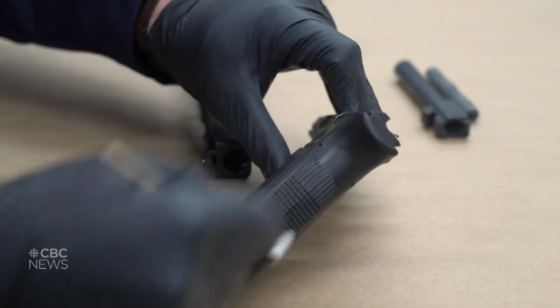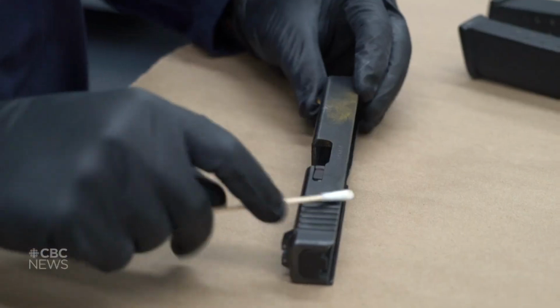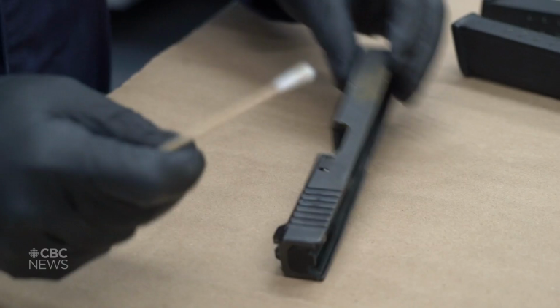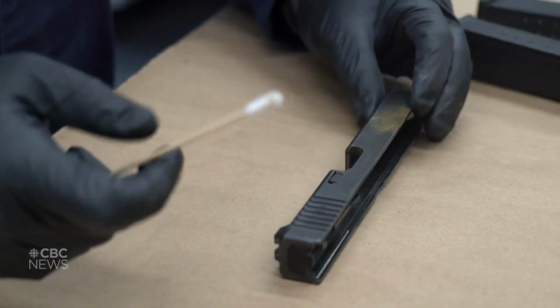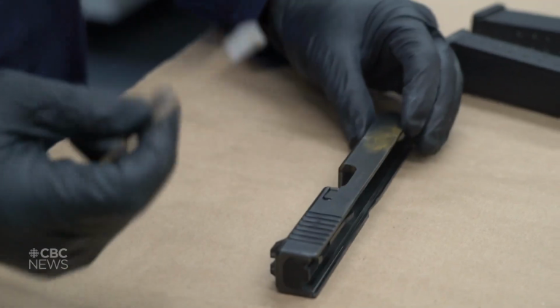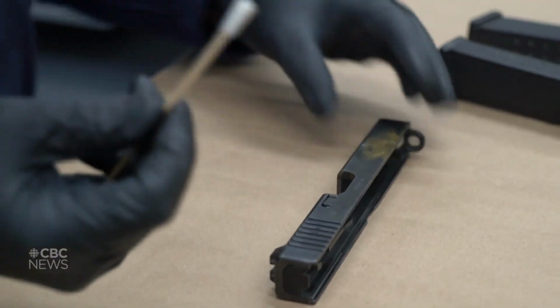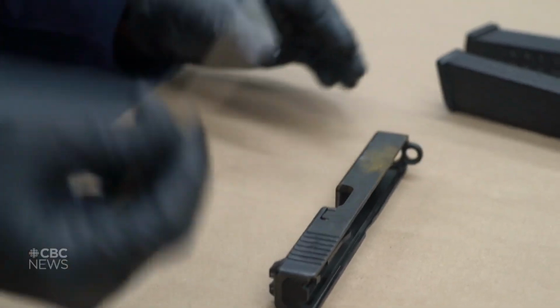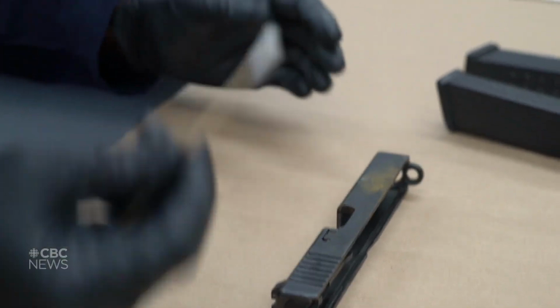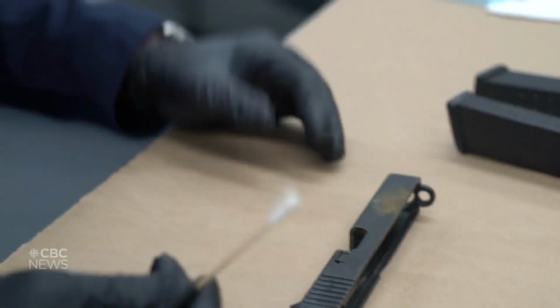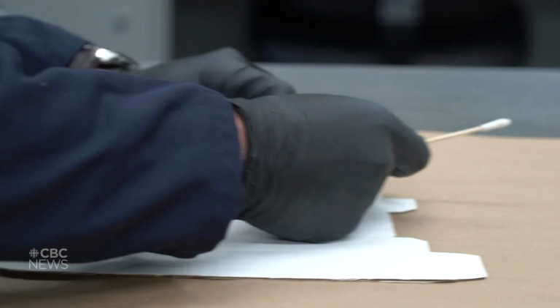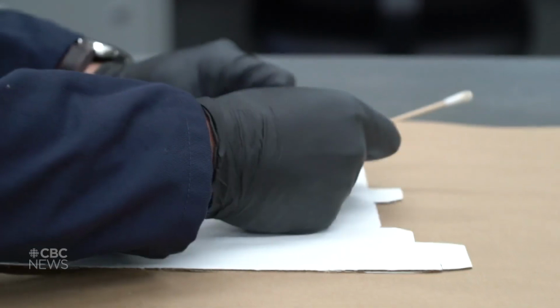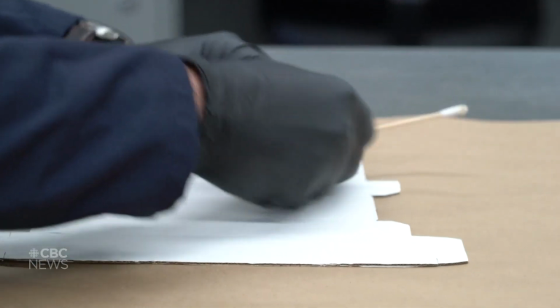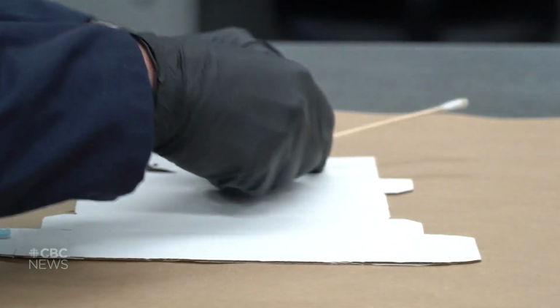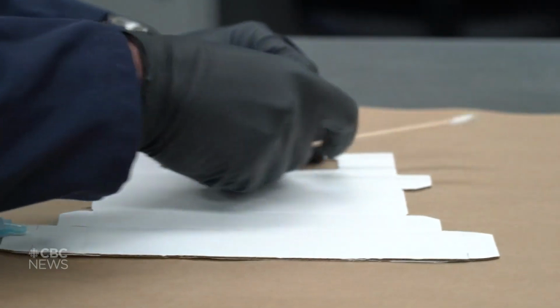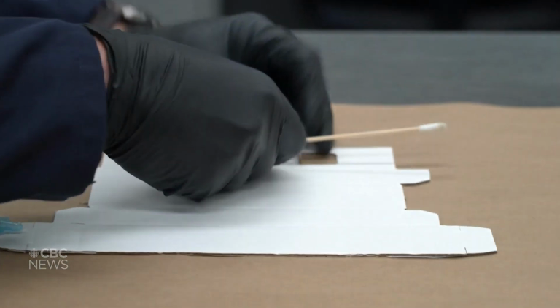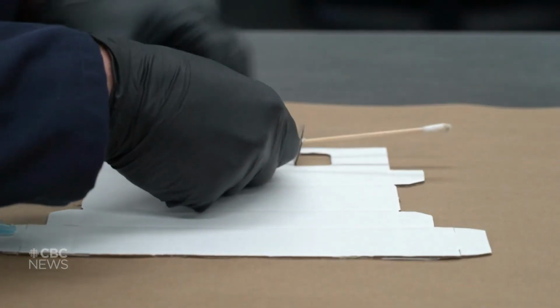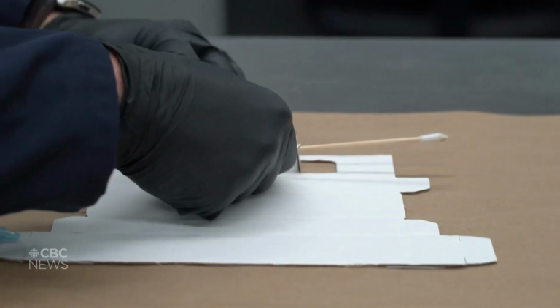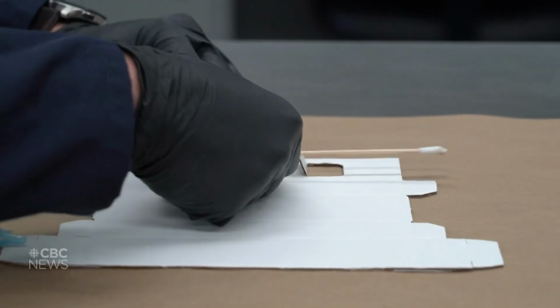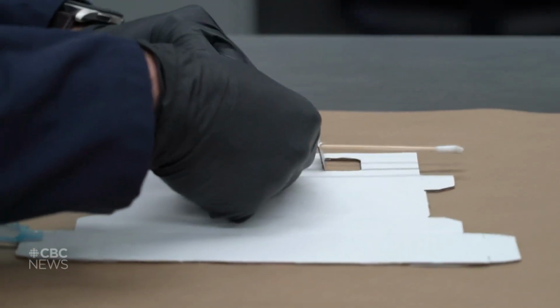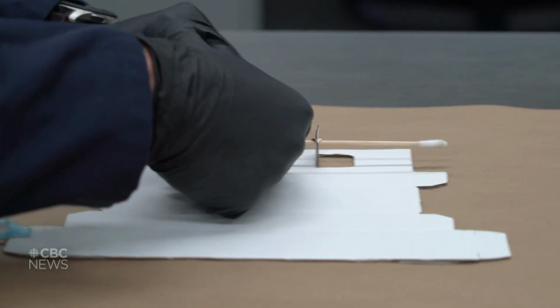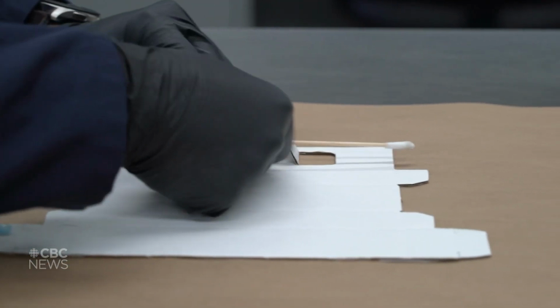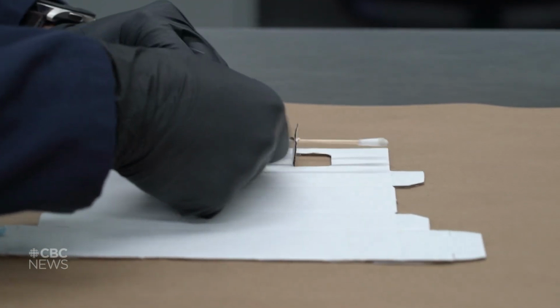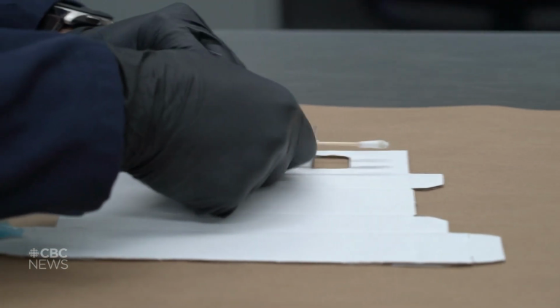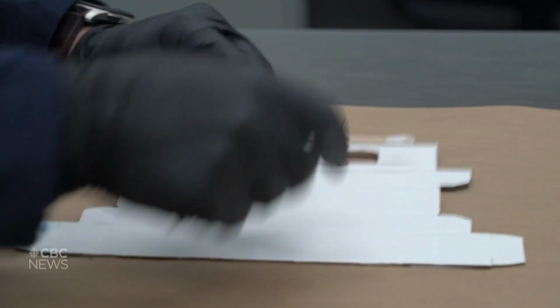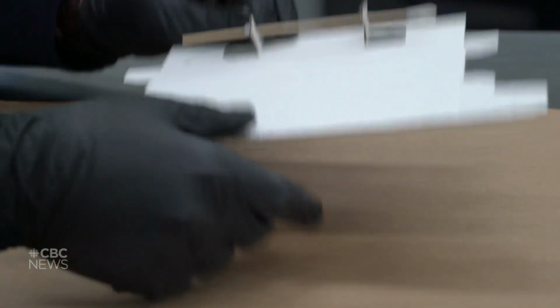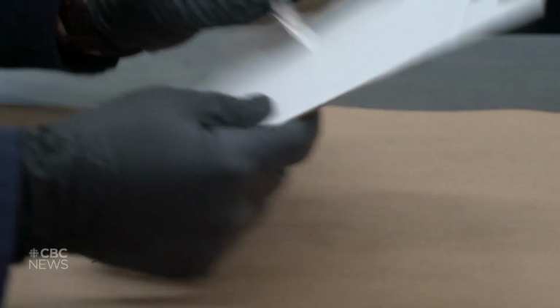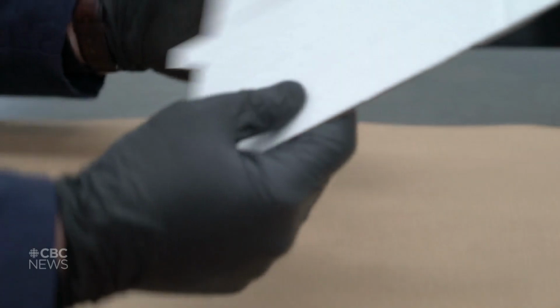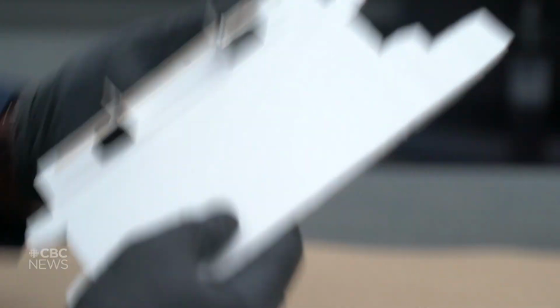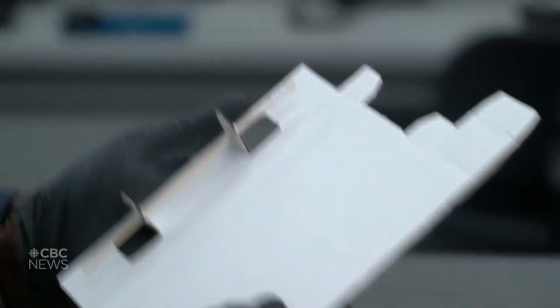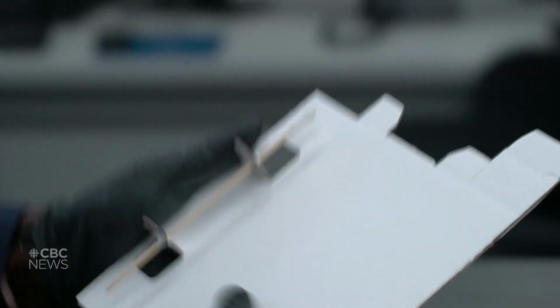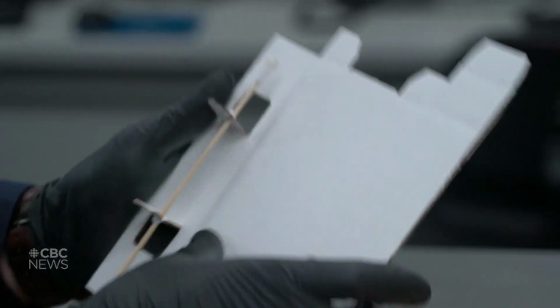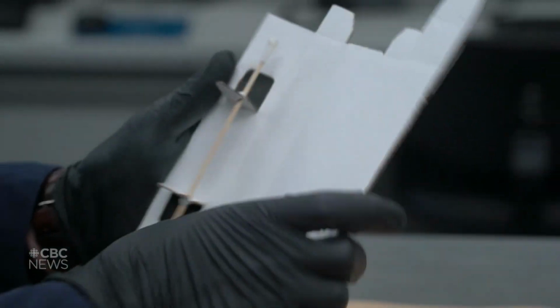Once I'm satisfied that I've covered enough area with the swab, I will seal it up into a swab box, and then this gets packaged up.